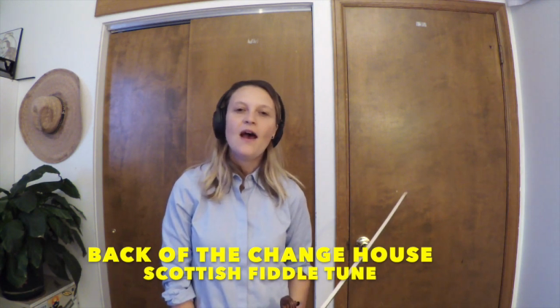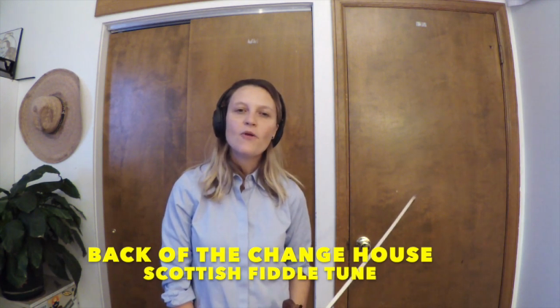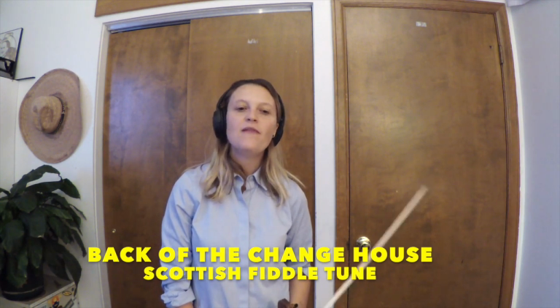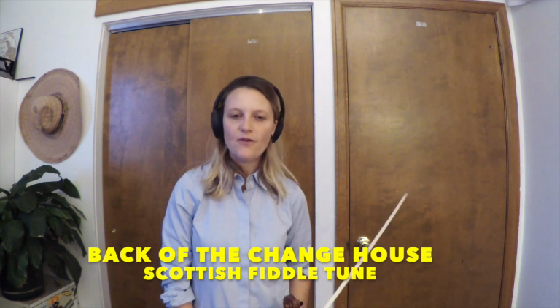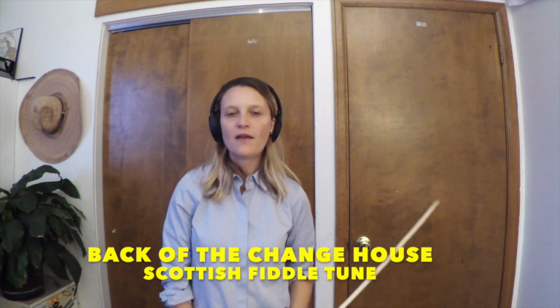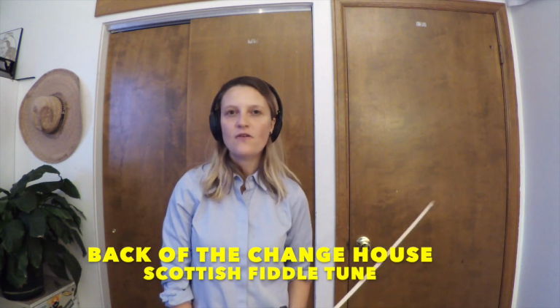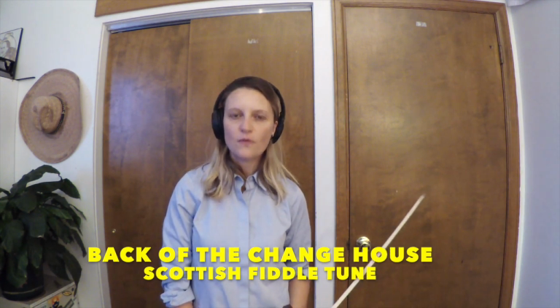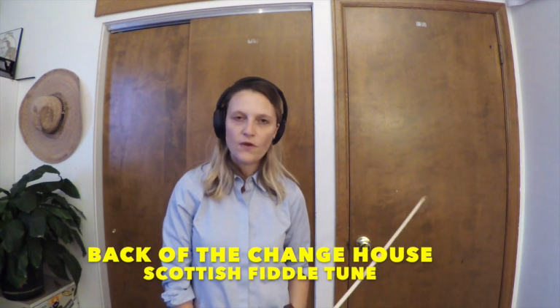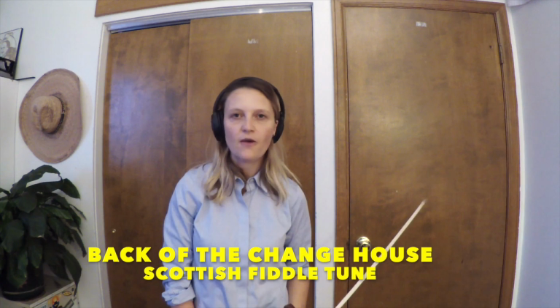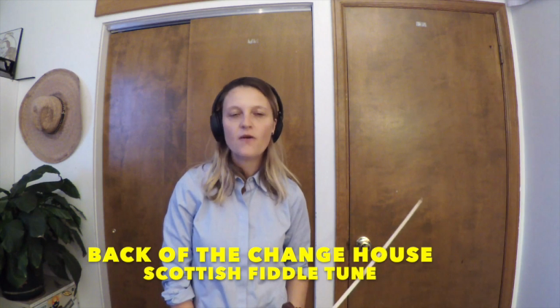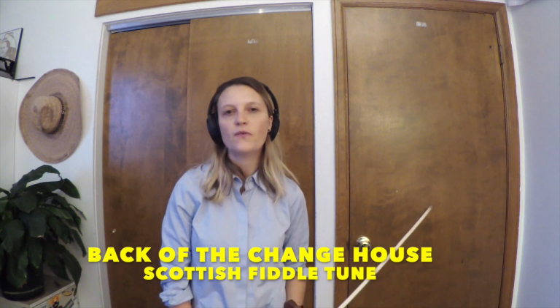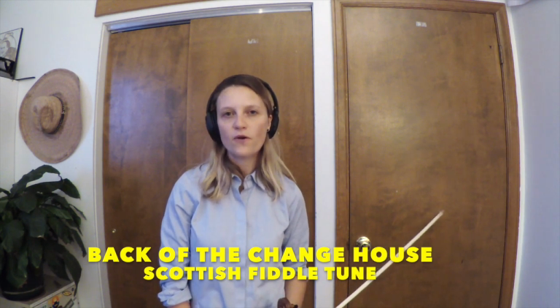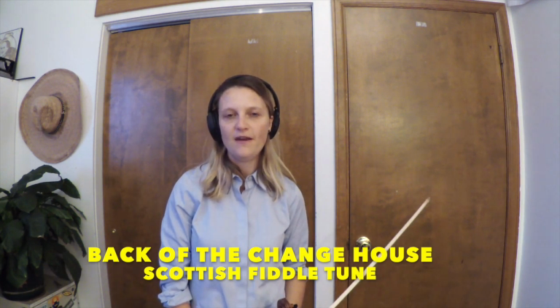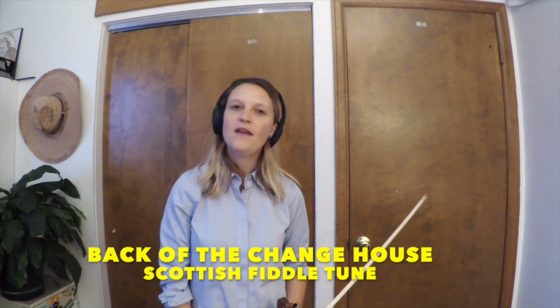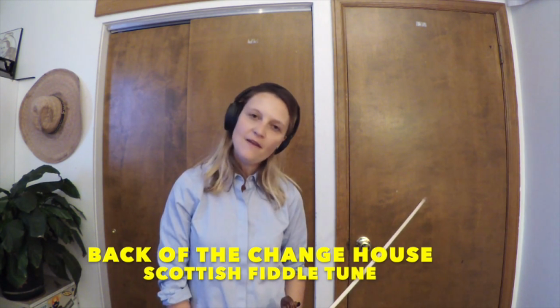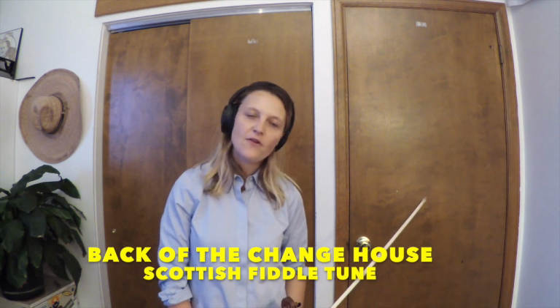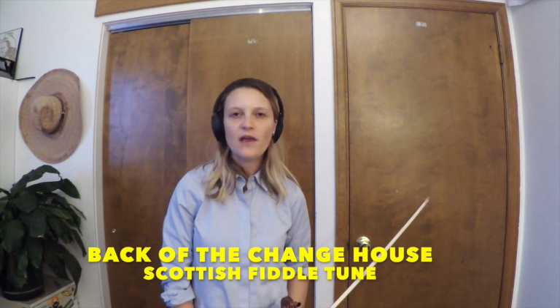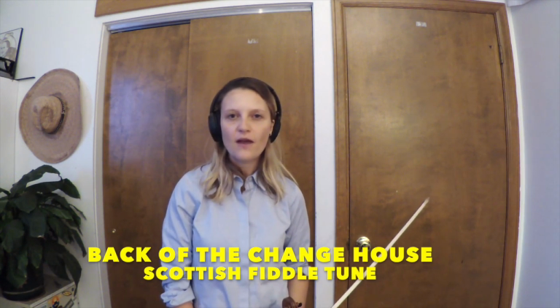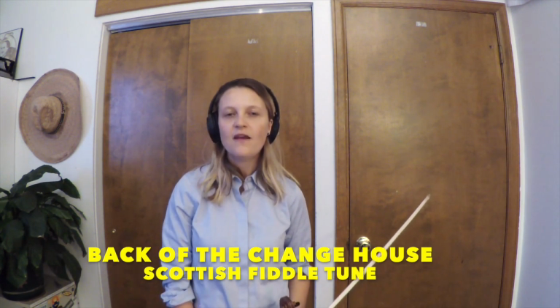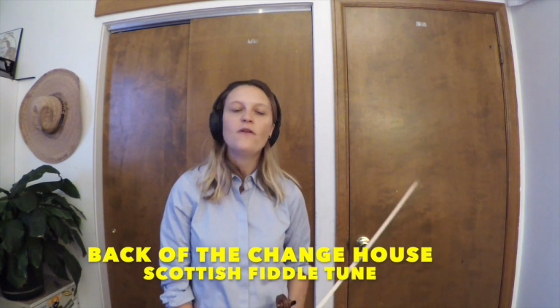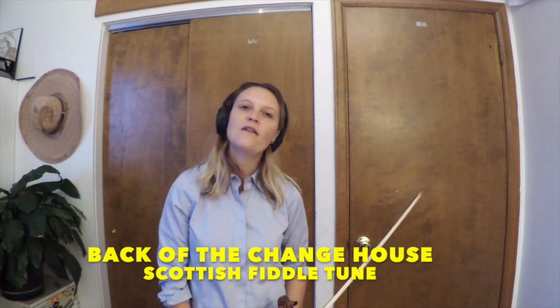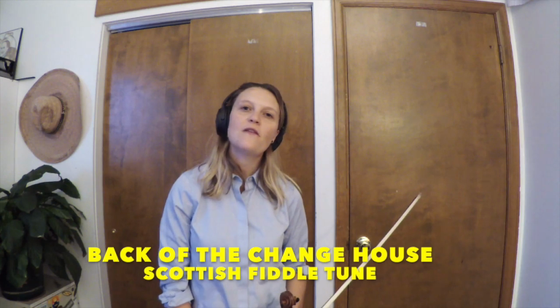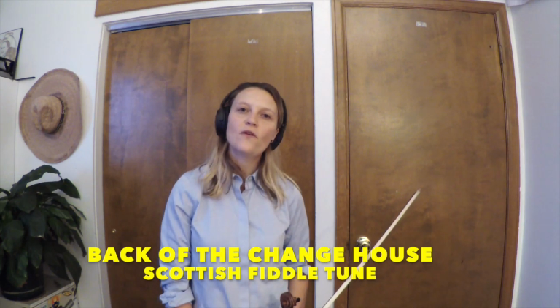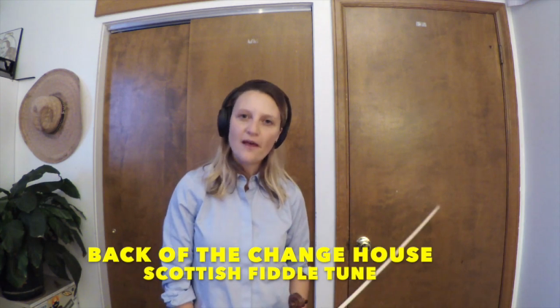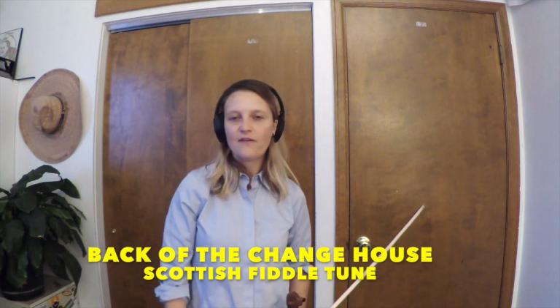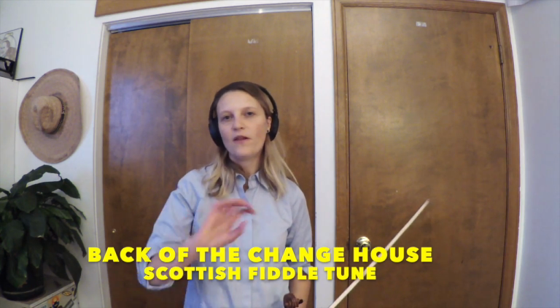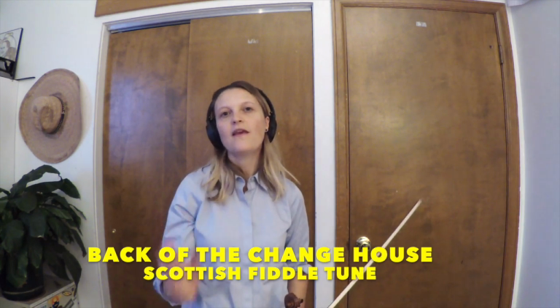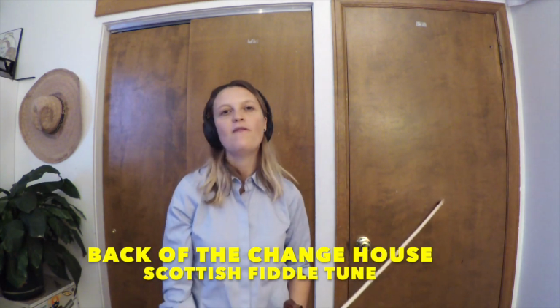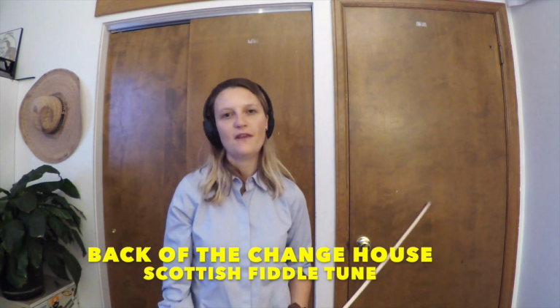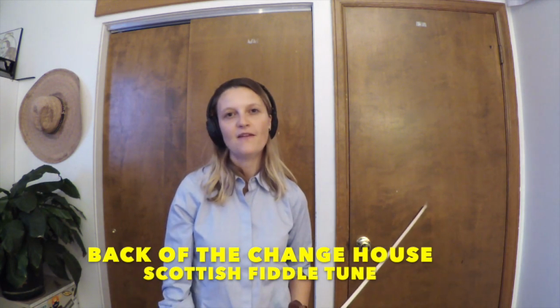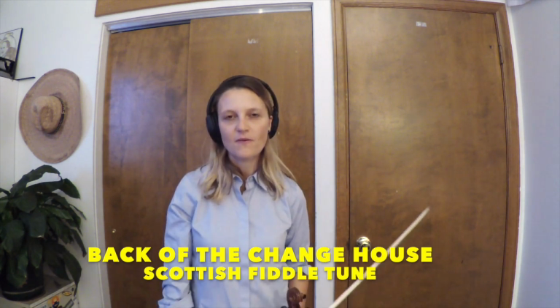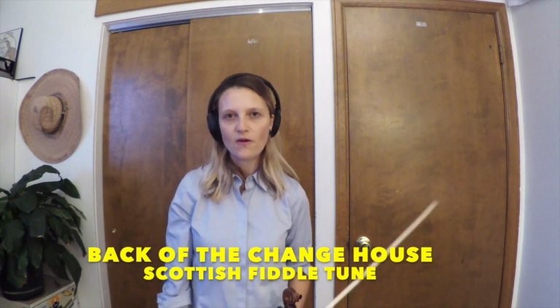I will play this tune, Back of the Change House, through for you at quarter note equals 114. It's in D major, and I'll play it twice. If you'd like to listen to the Earl of Dalhousie's, I'll put a link in my video at the end. Thanks so much for watching.